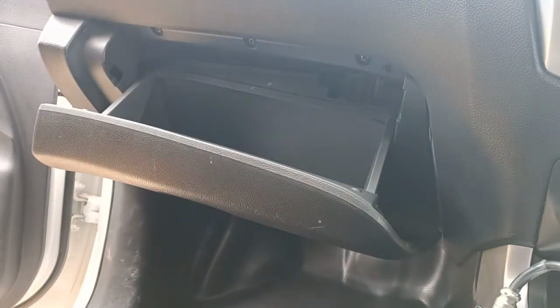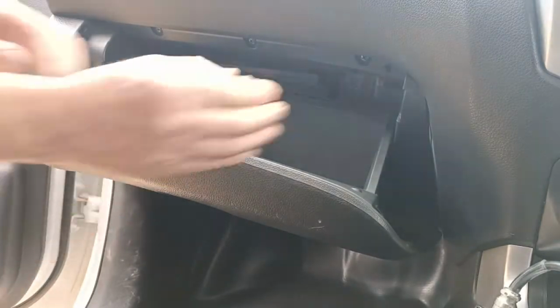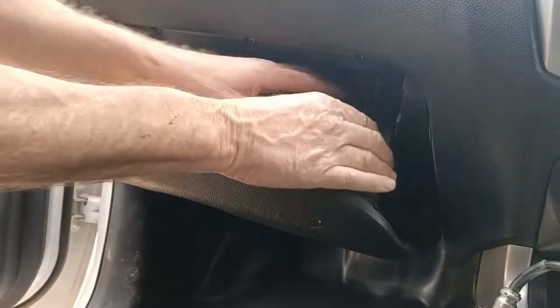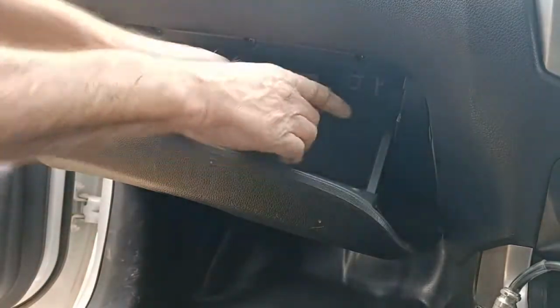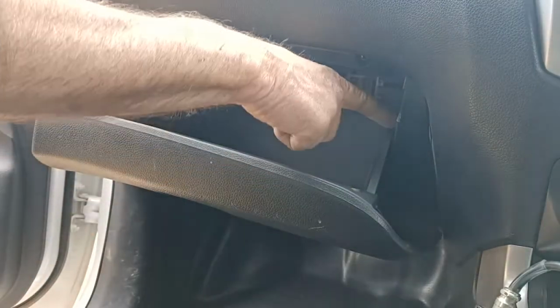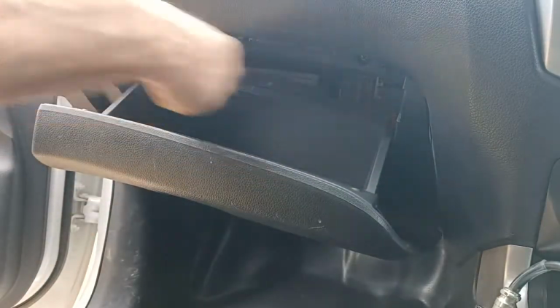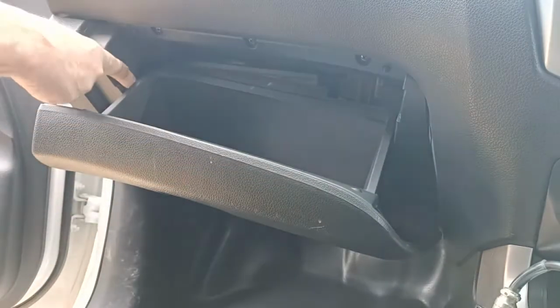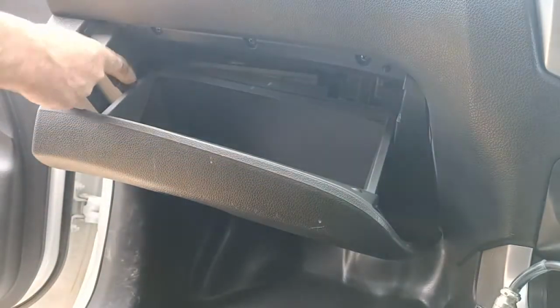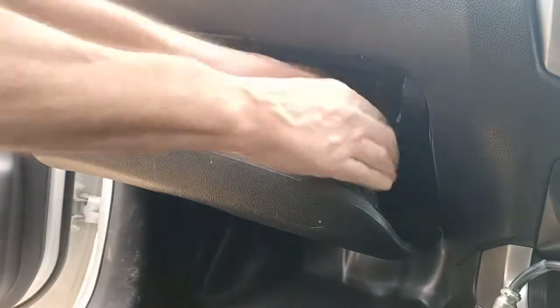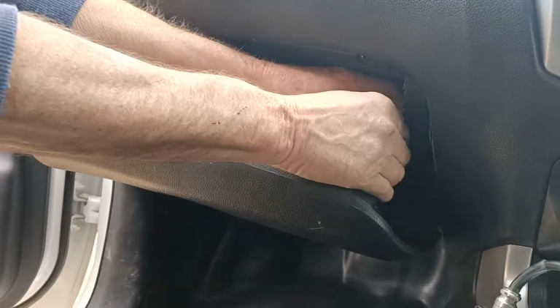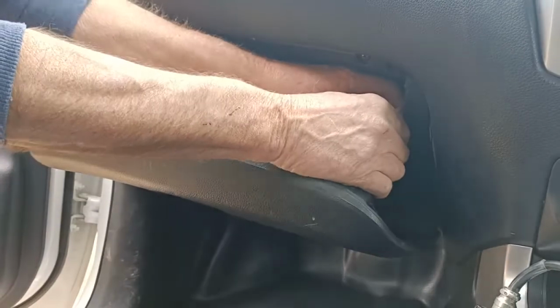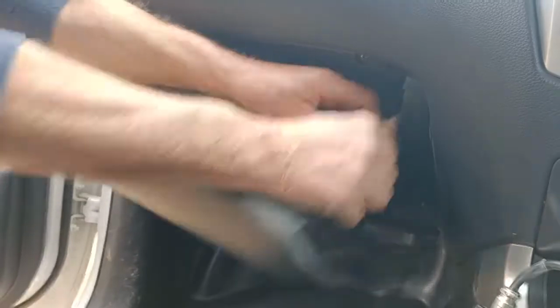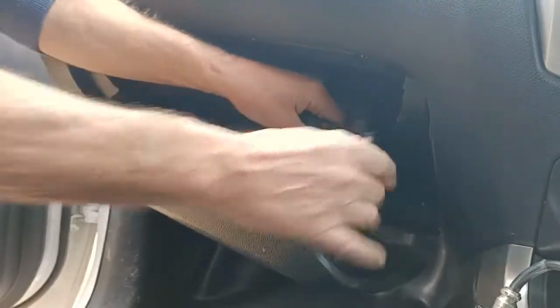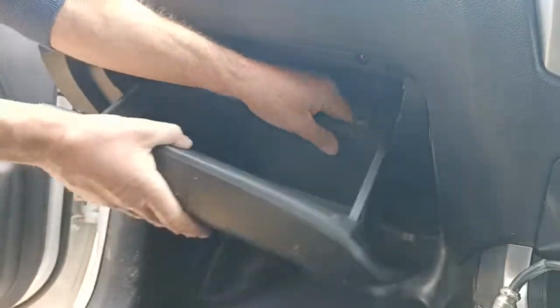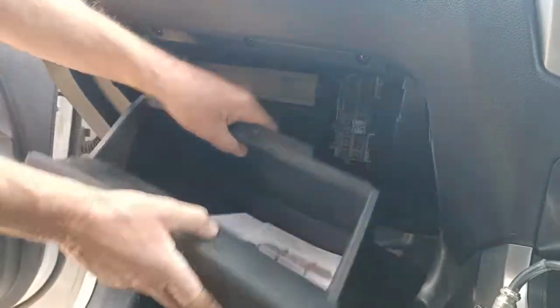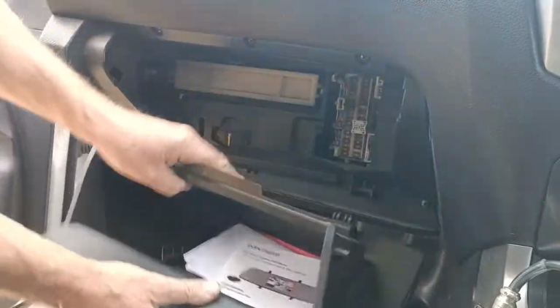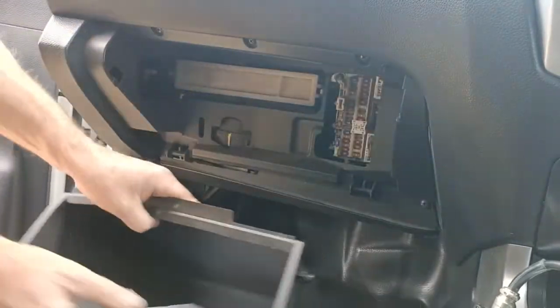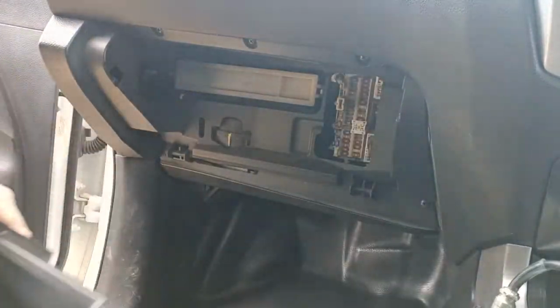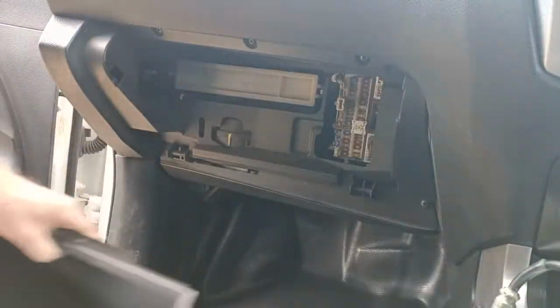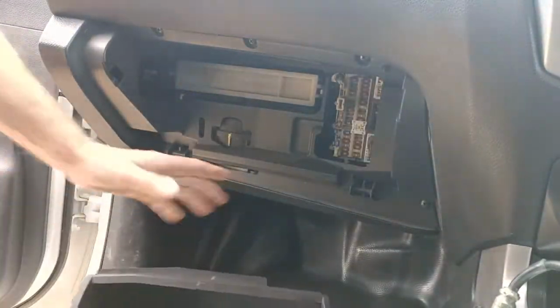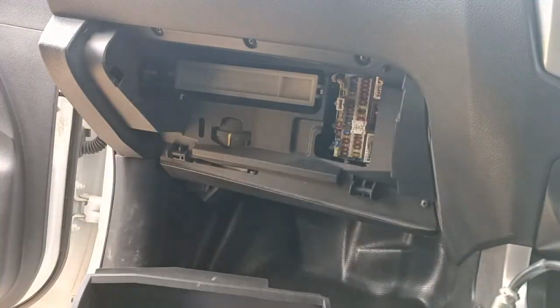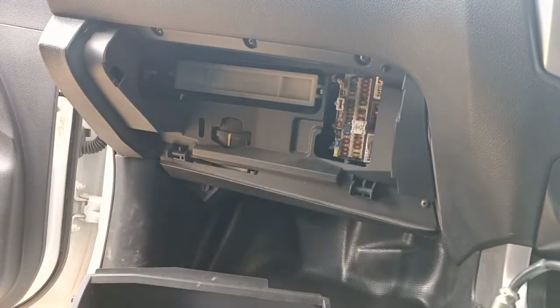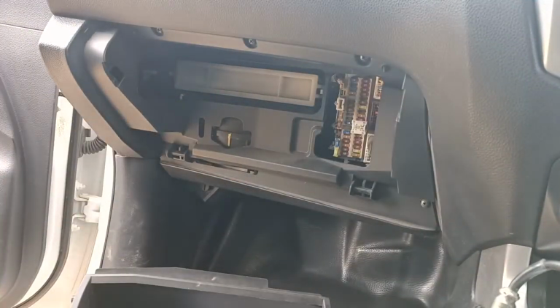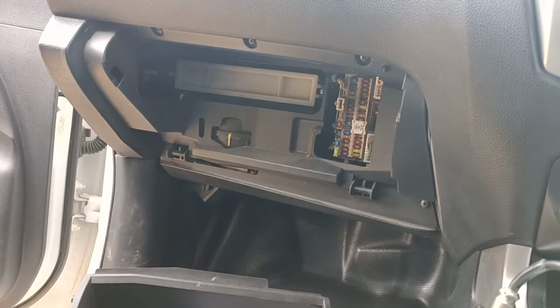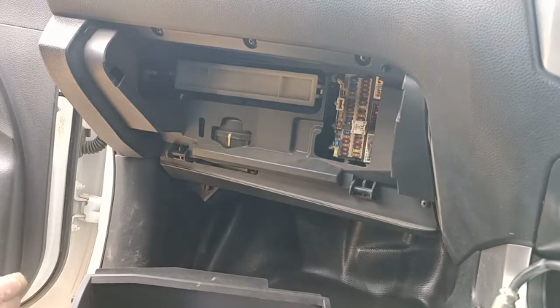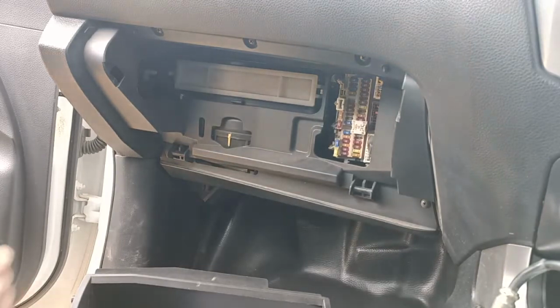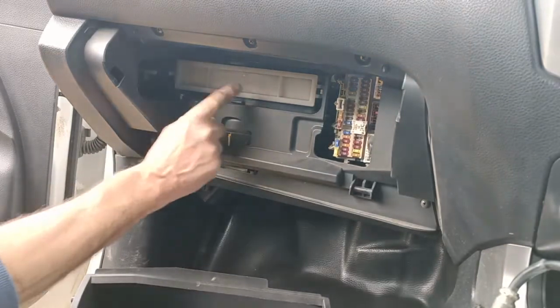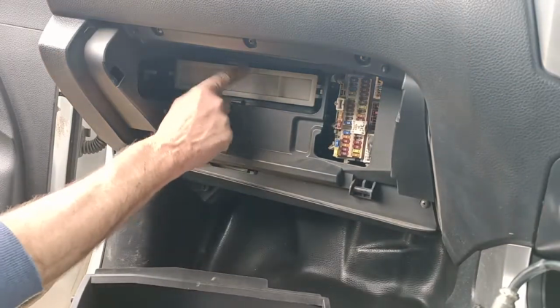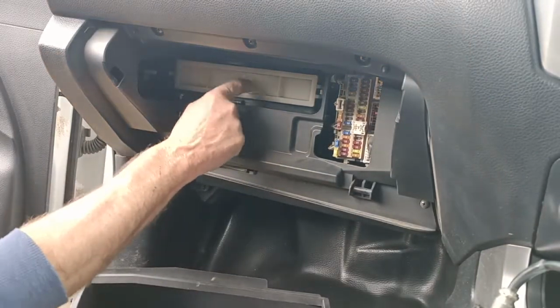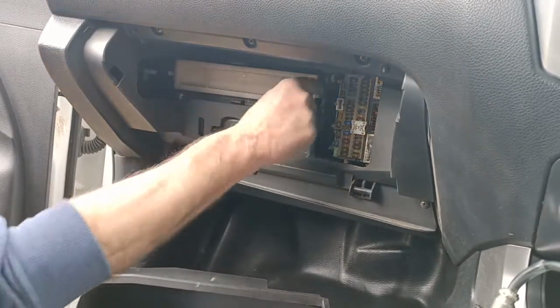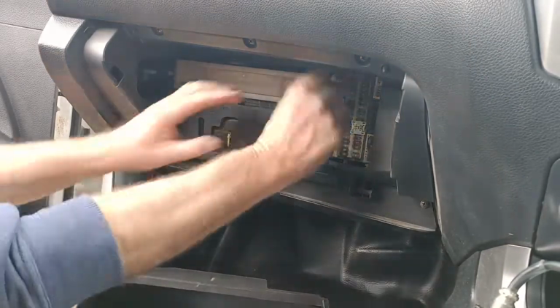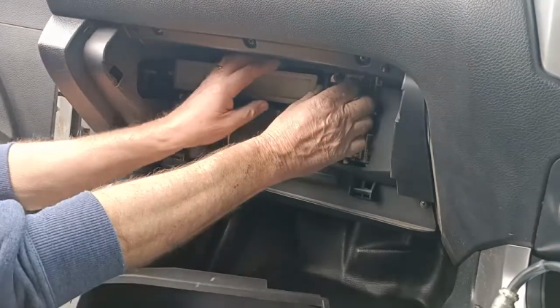So what we do is we just take everything out of the glove box that might fall out, and on the sides here you've got two pins. If you pull it on the side and pull the glove box out like that, it just comes out.